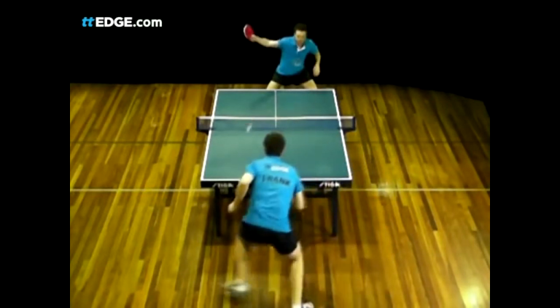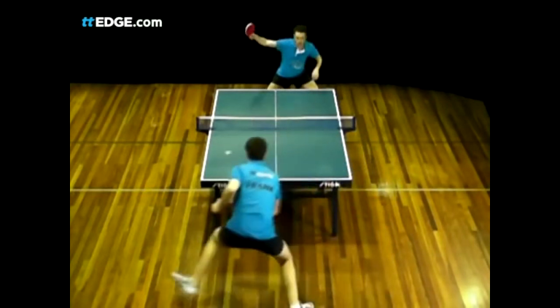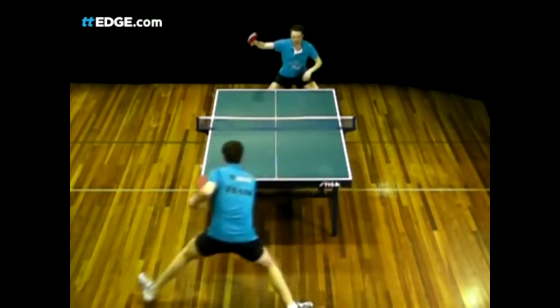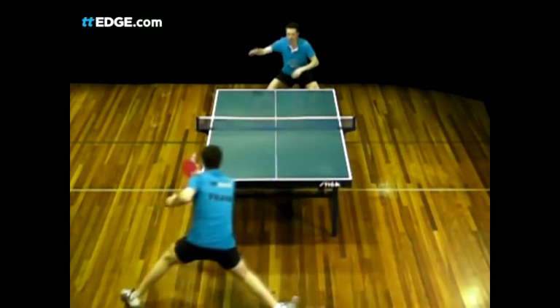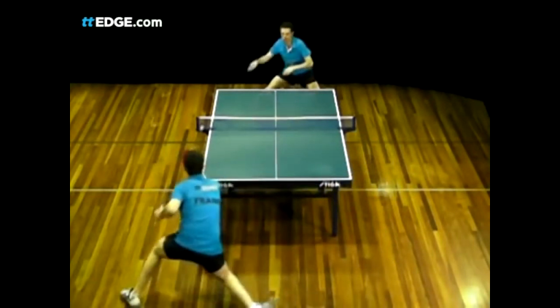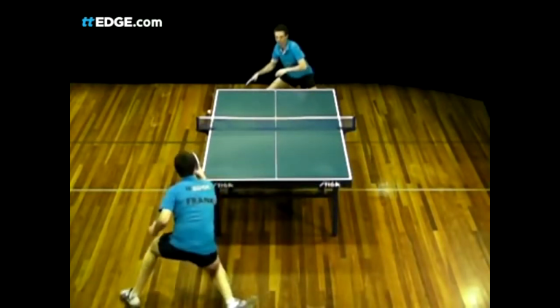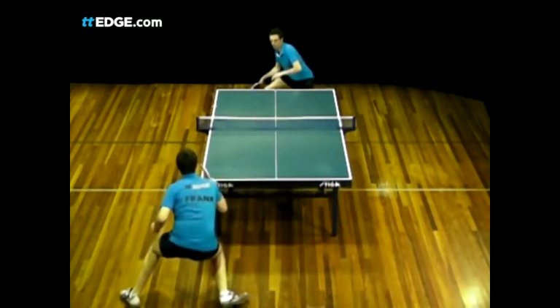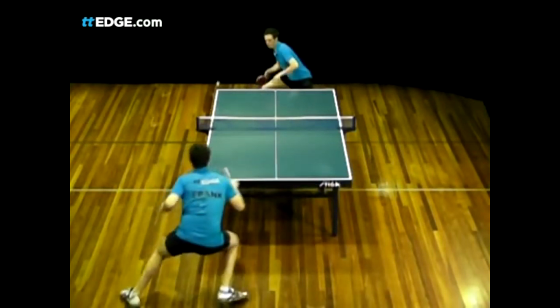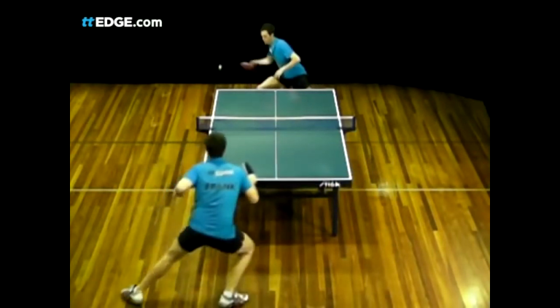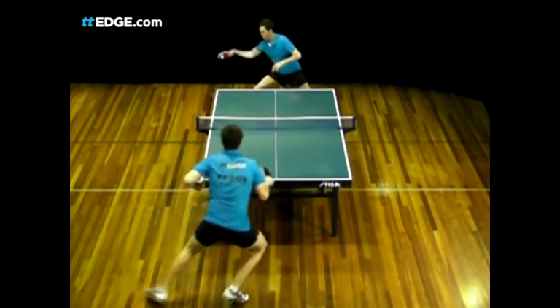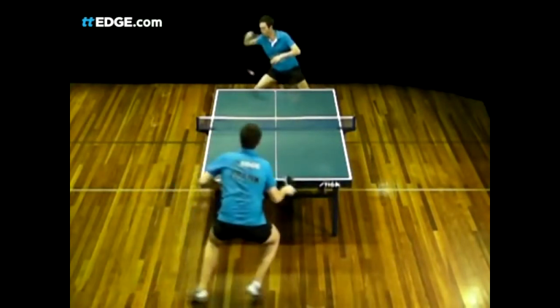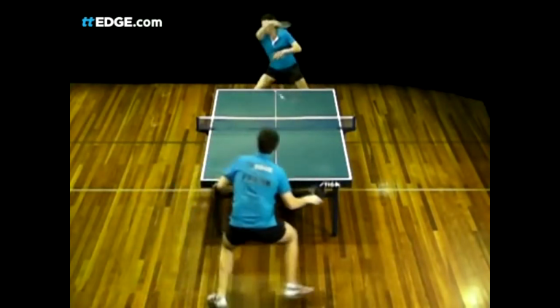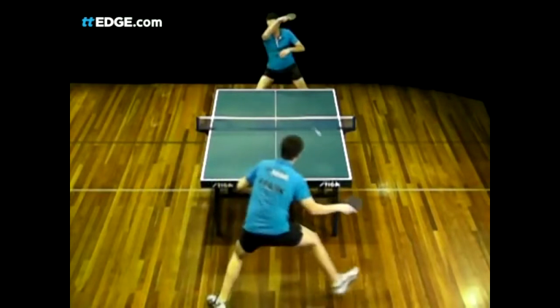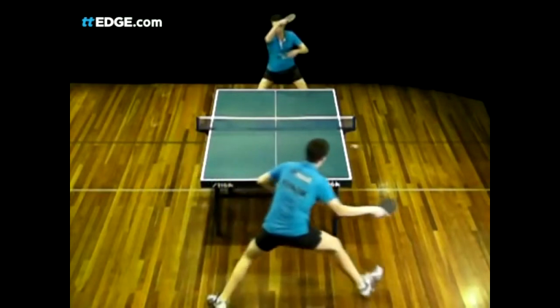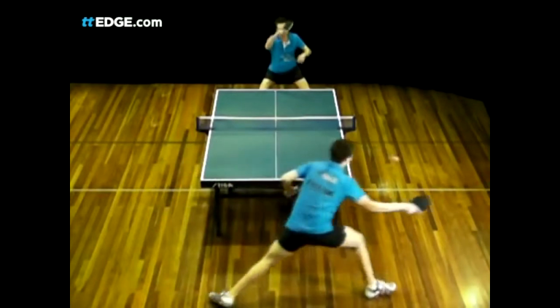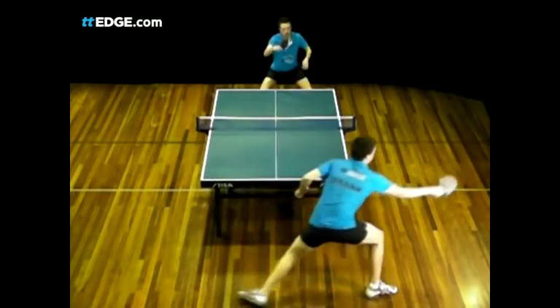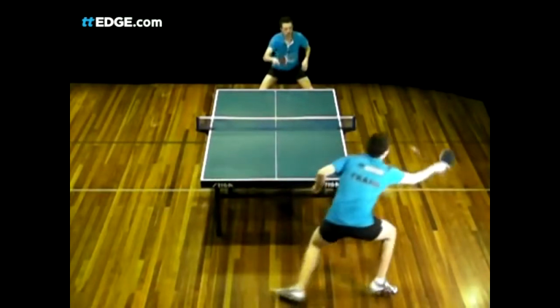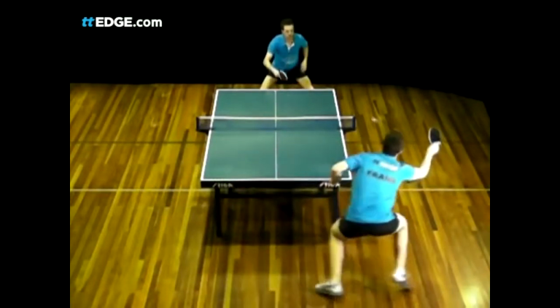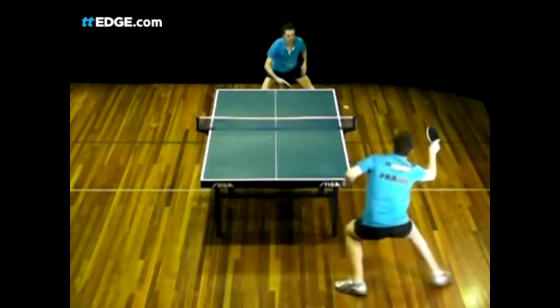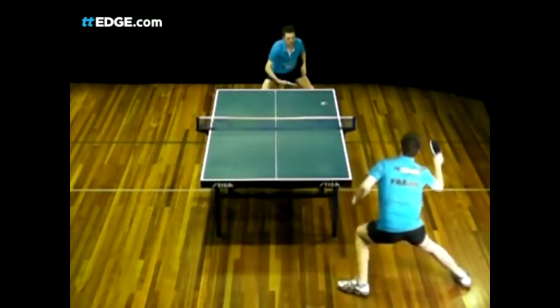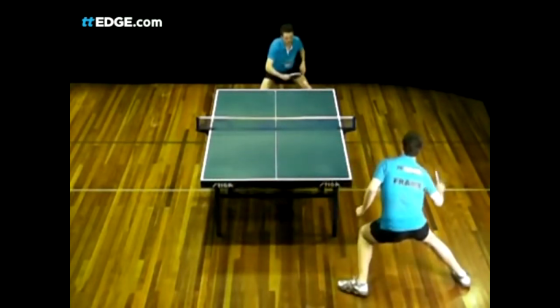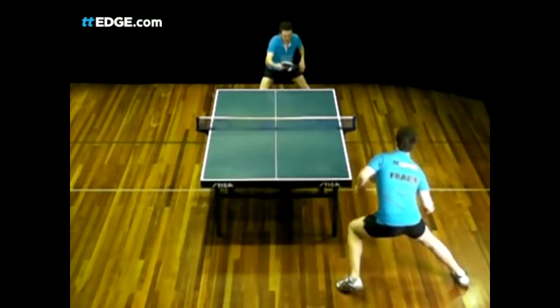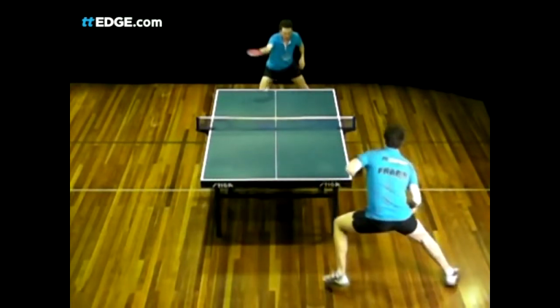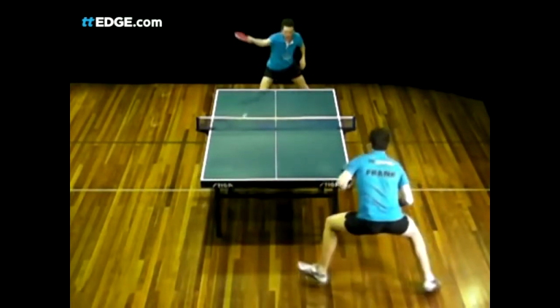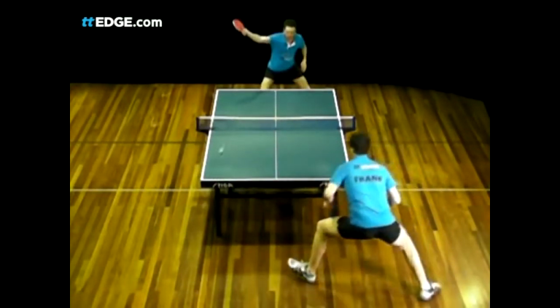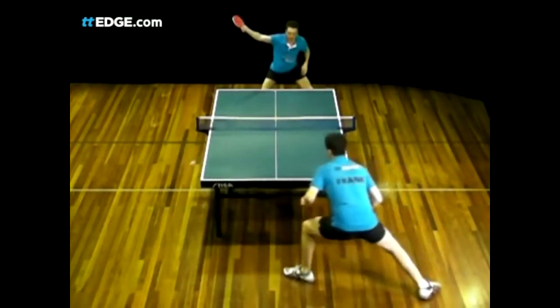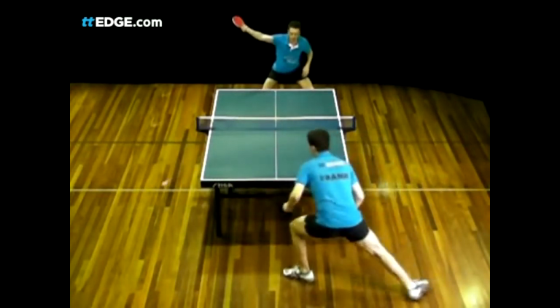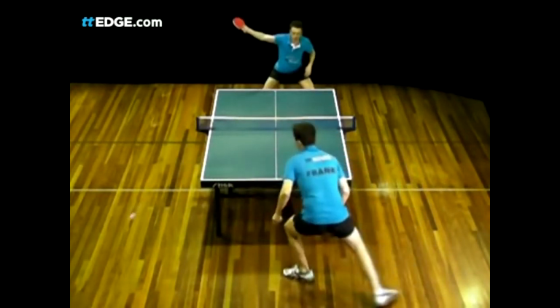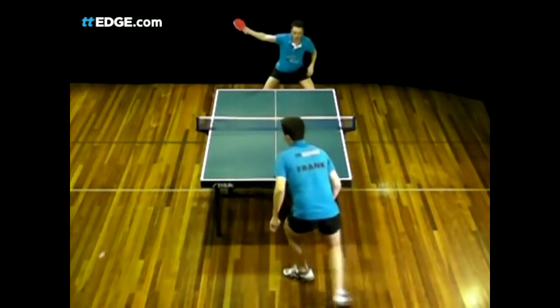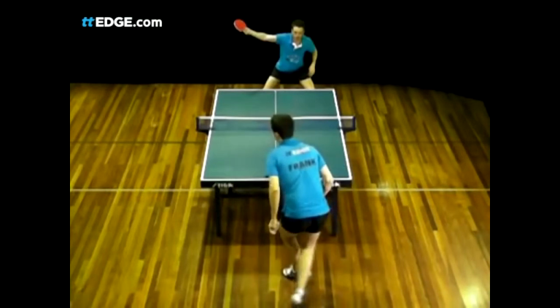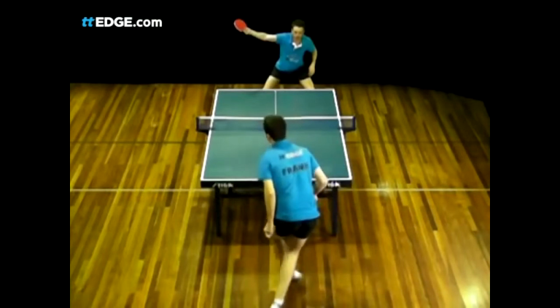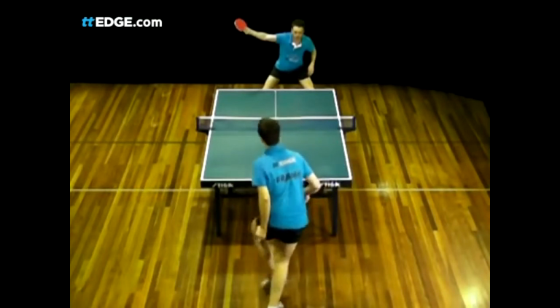He has to move to the ball and move back from the ball to maintain good table position. Moving the opponent out of his comfort zone is so important. It weakens the quality and power of the shots he can play, makes his recovery slower, and will tire him out.